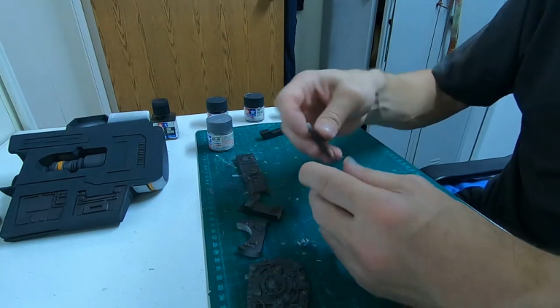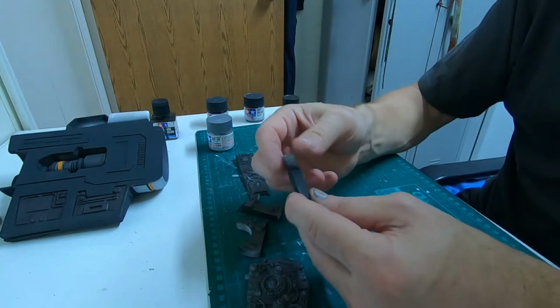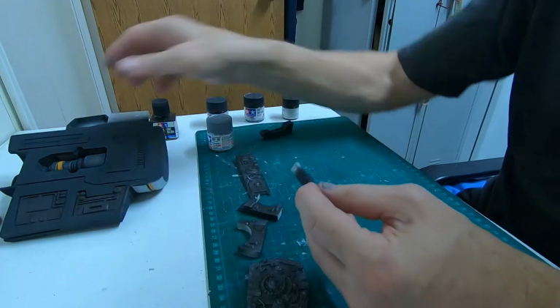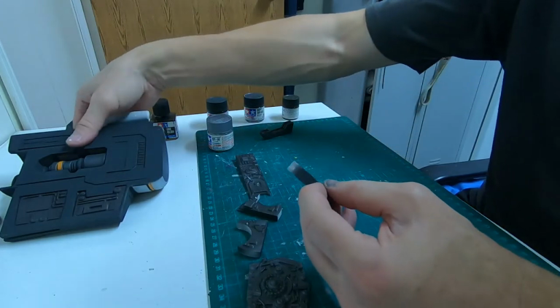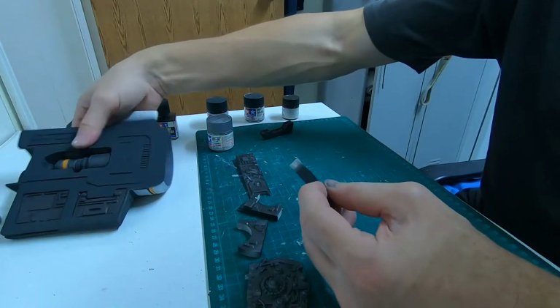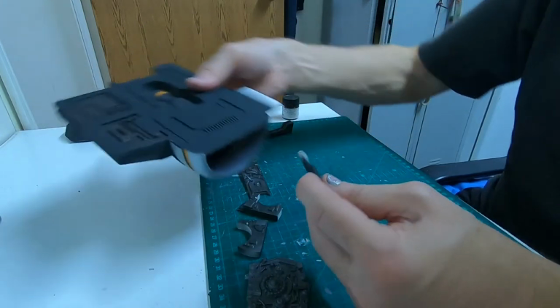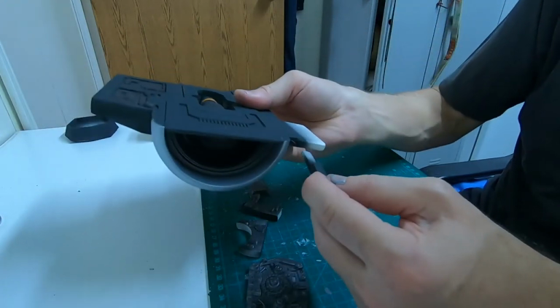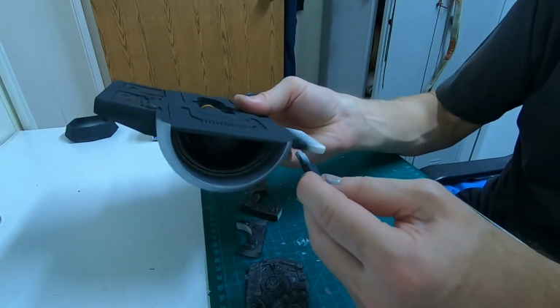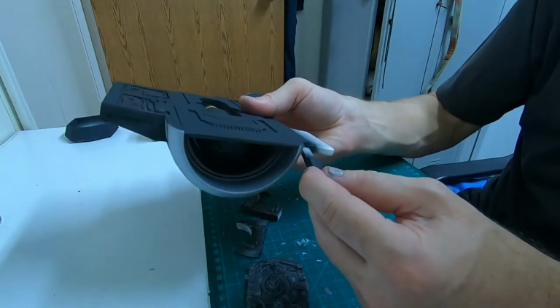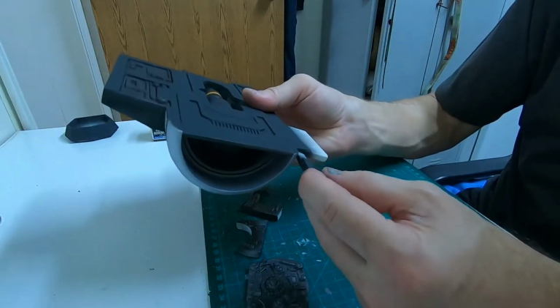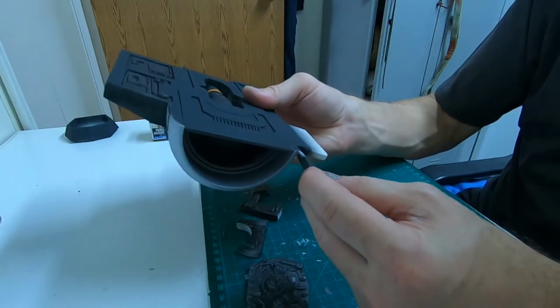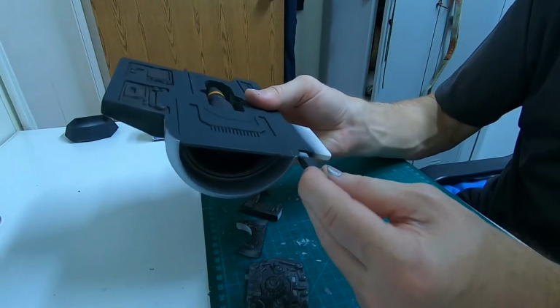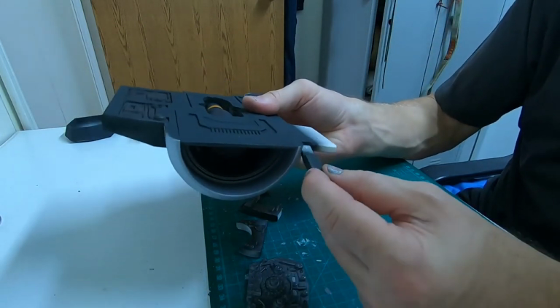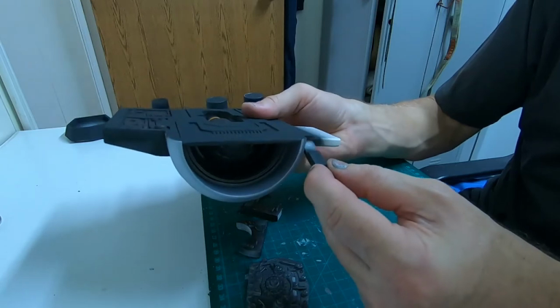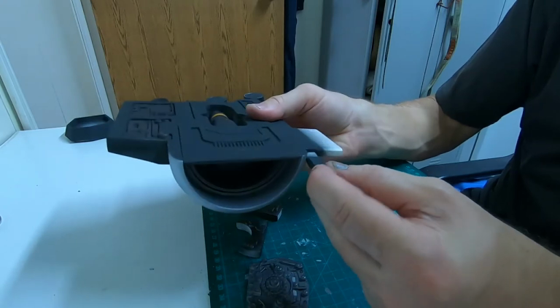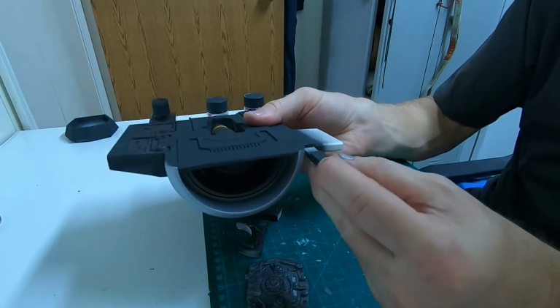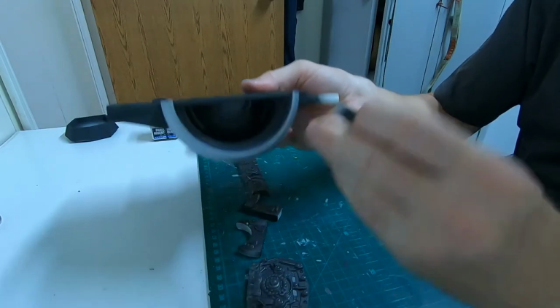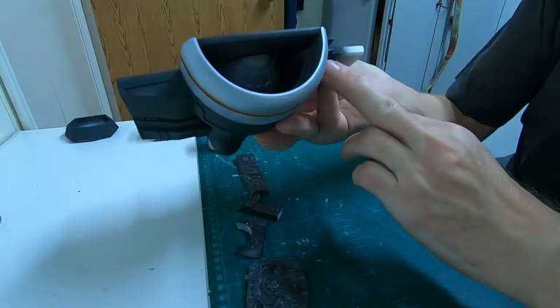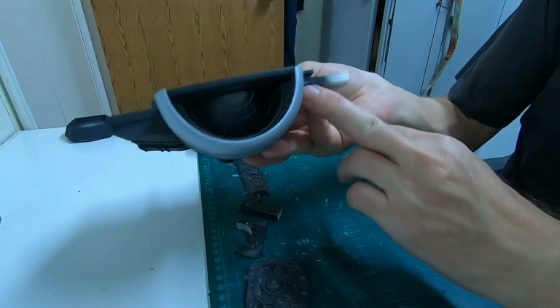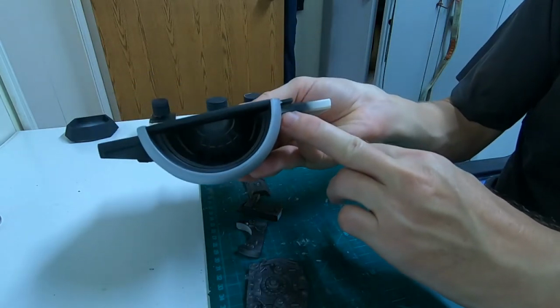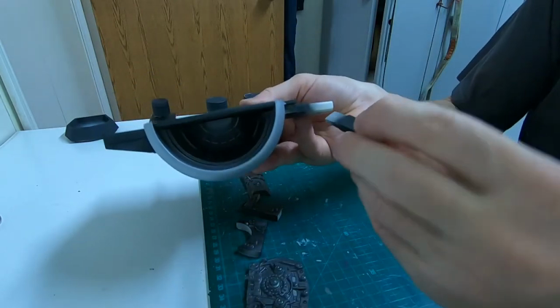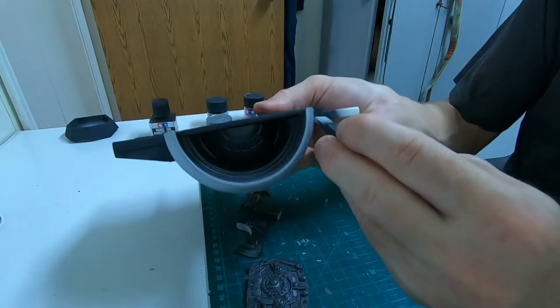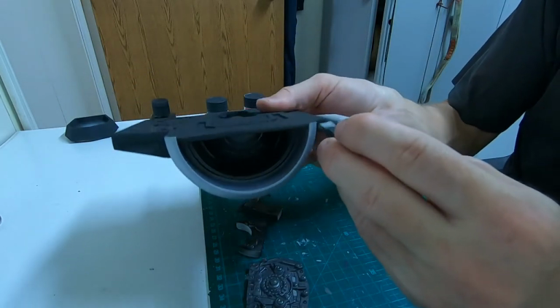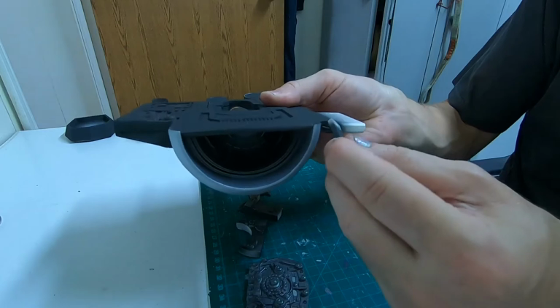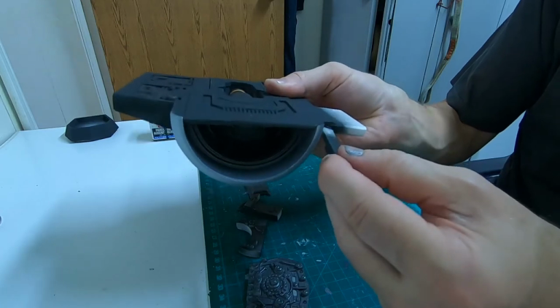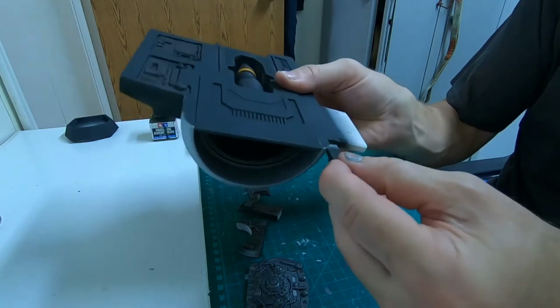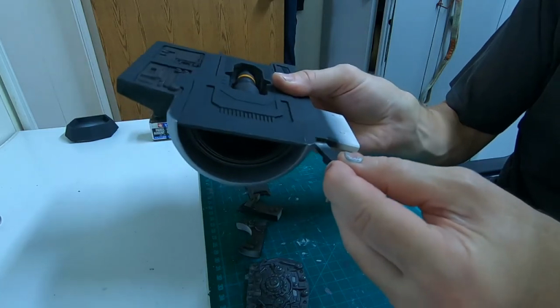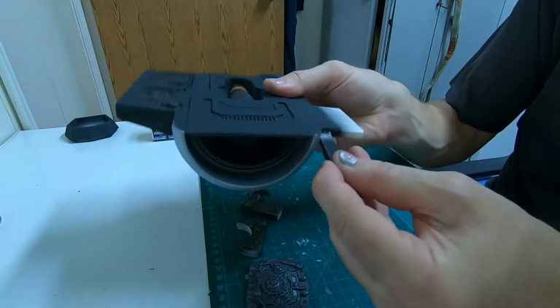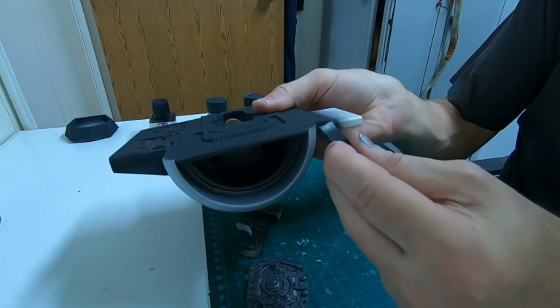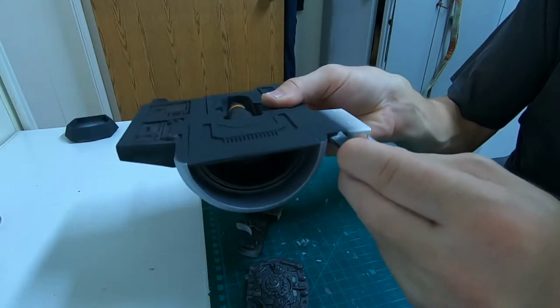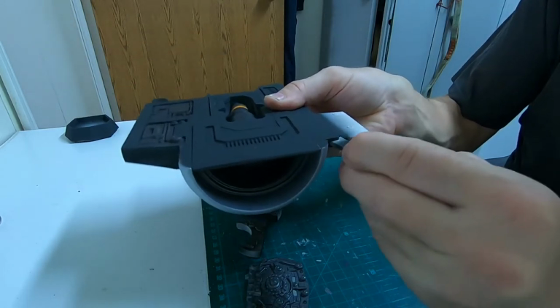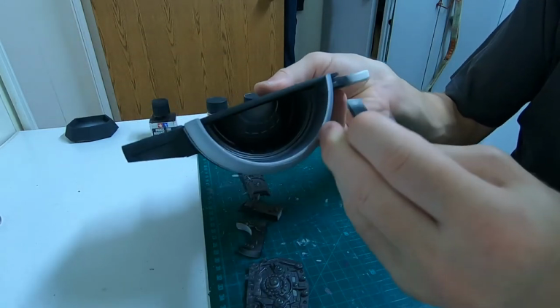This little section that goes here is just plain black. Also paint this little piece black because it's visible once the assembly is on.